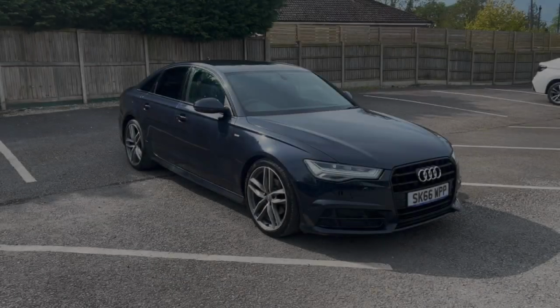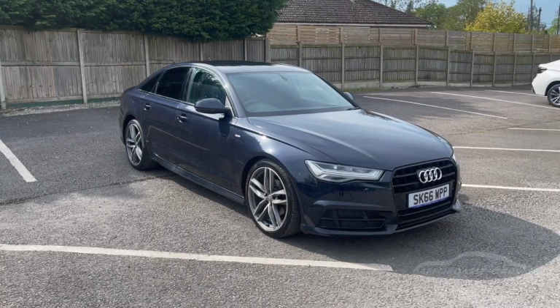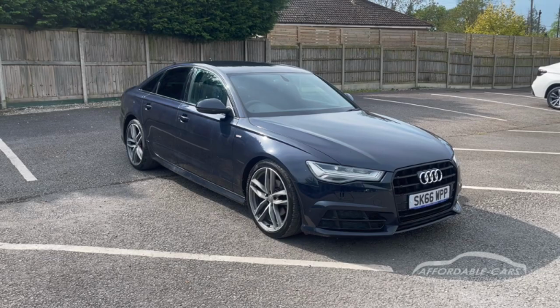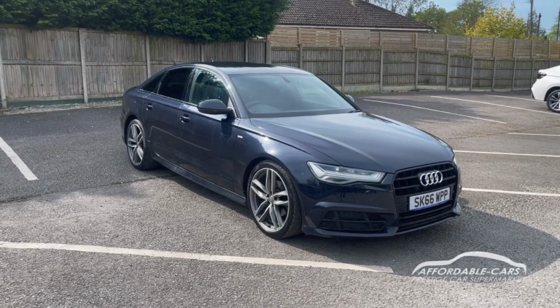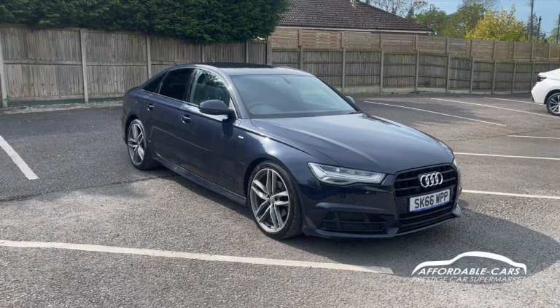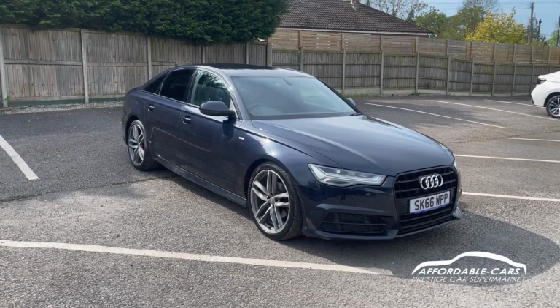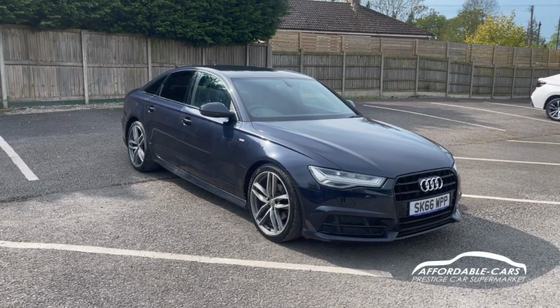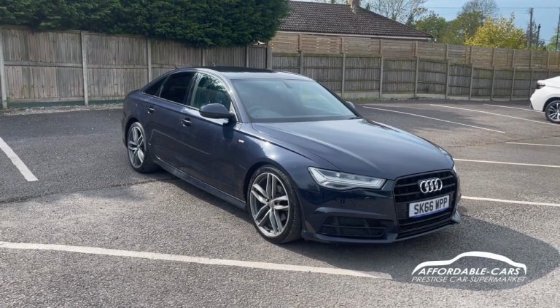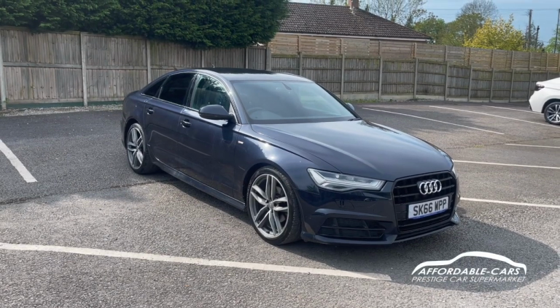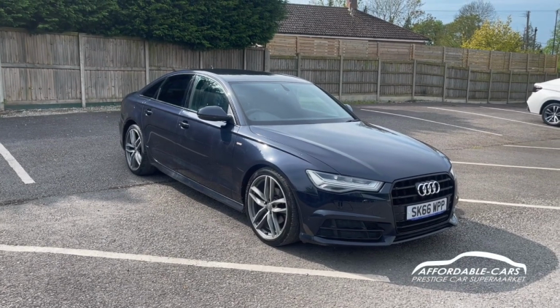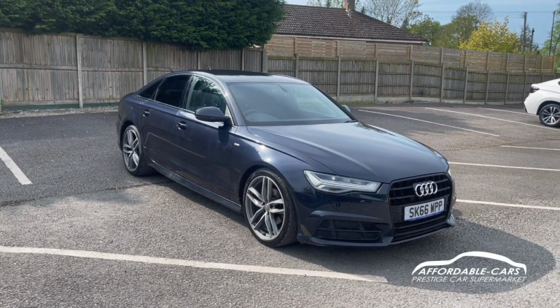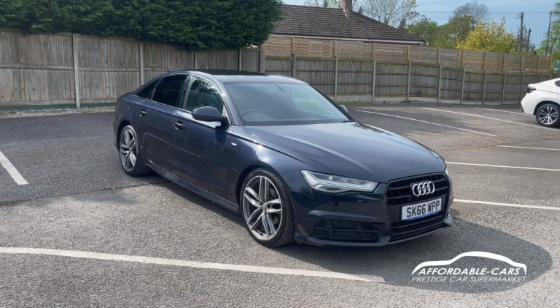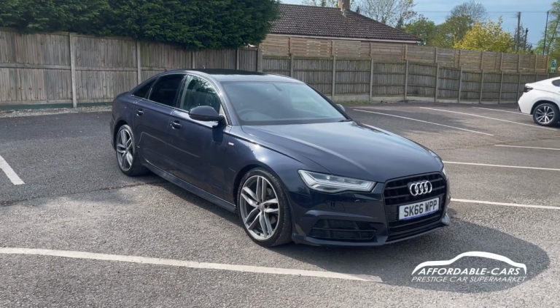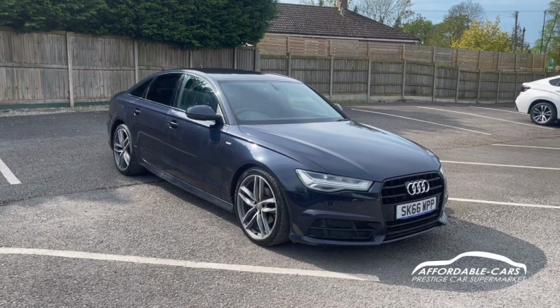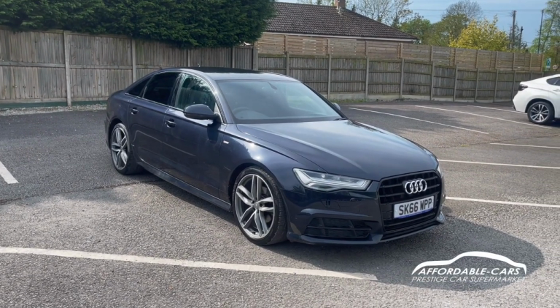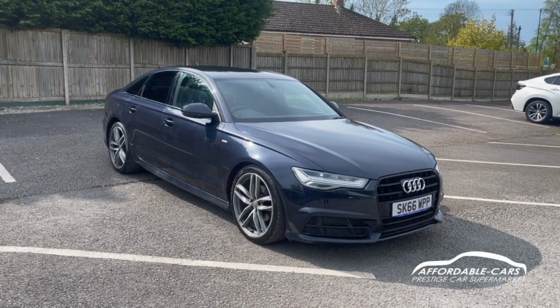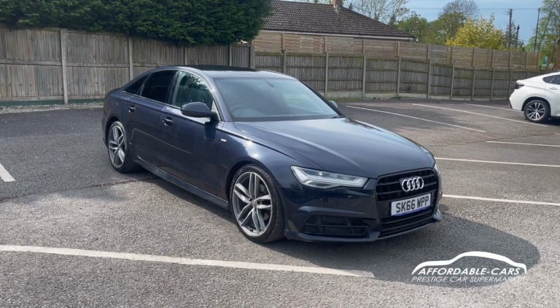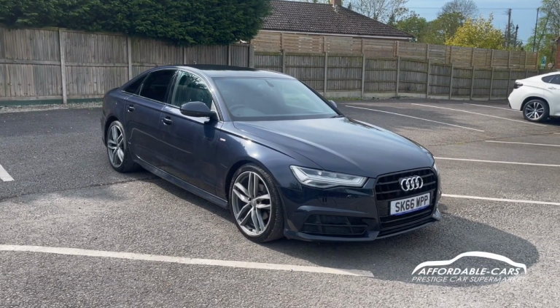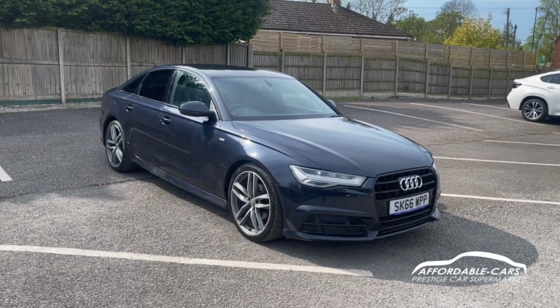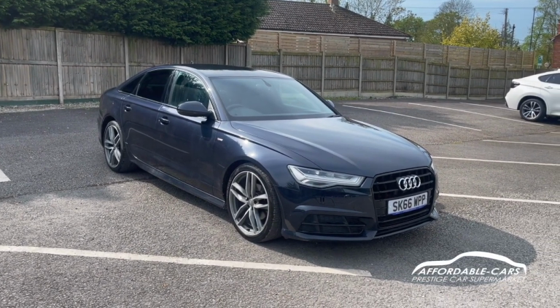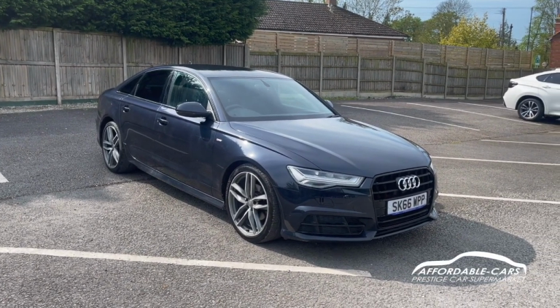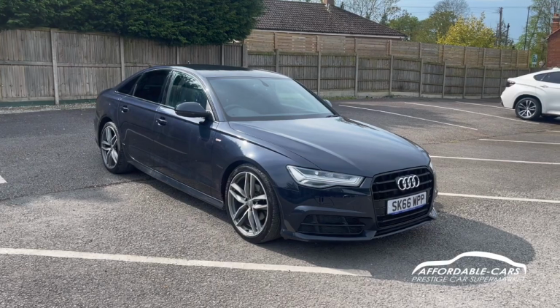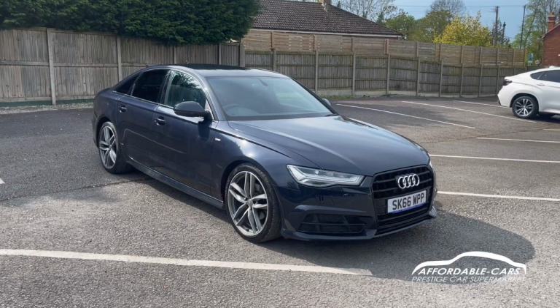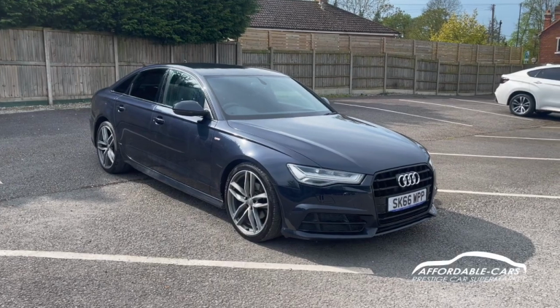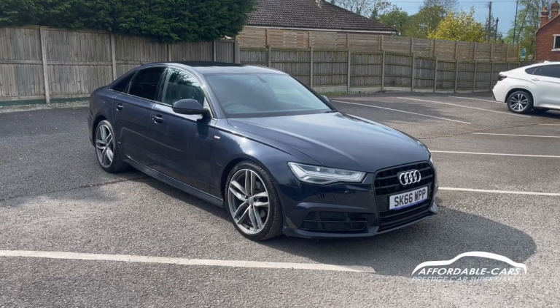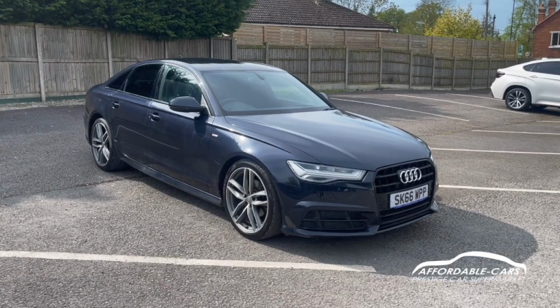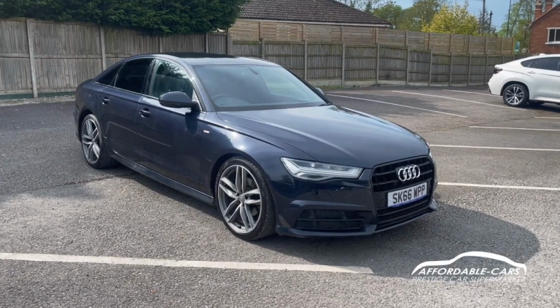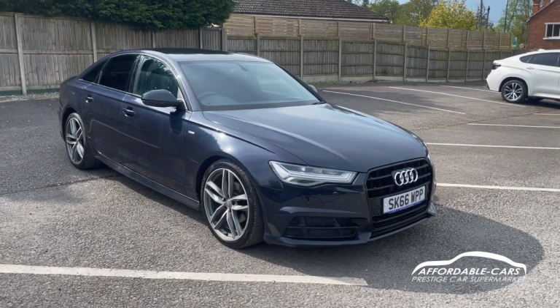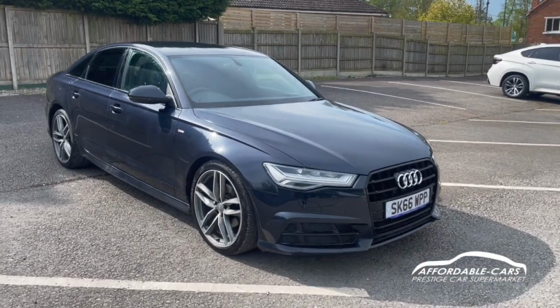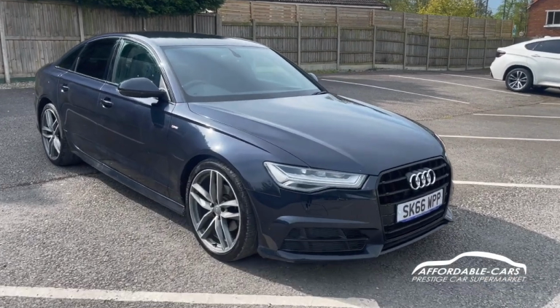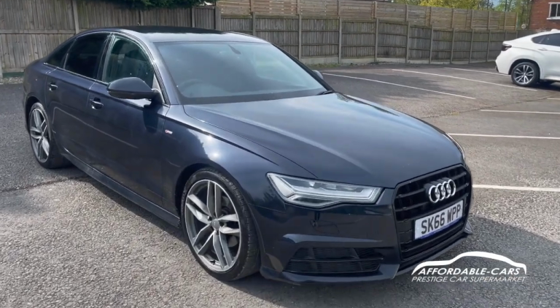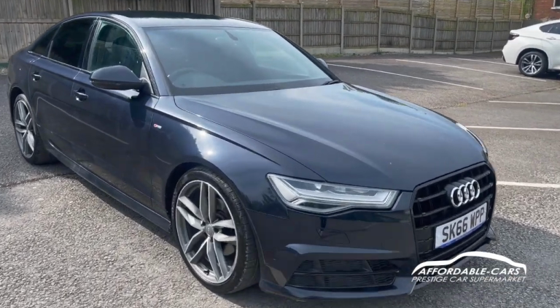Hi guys, today I'm going to give you a virtual walk around our fresh into stock Audi A6. It's the 2 litre diesel TDI and it's the Ultra Black Edition, finished in this gorgeous moonlight blue.